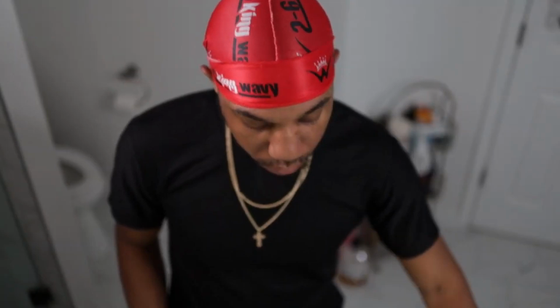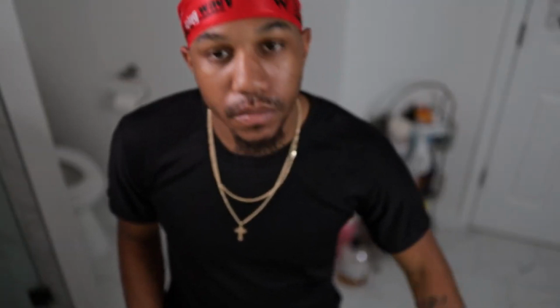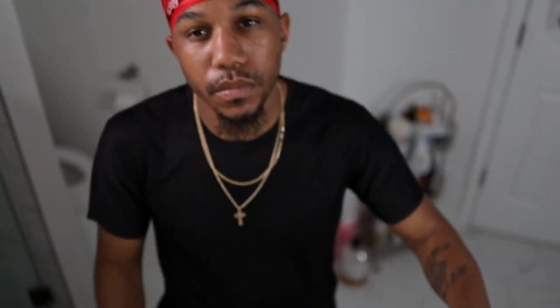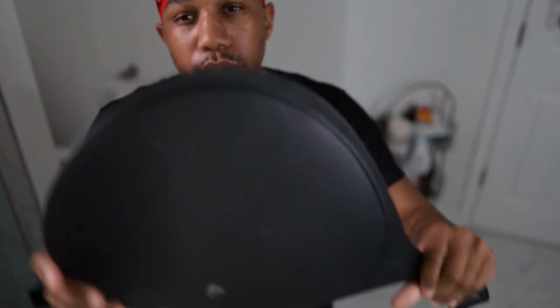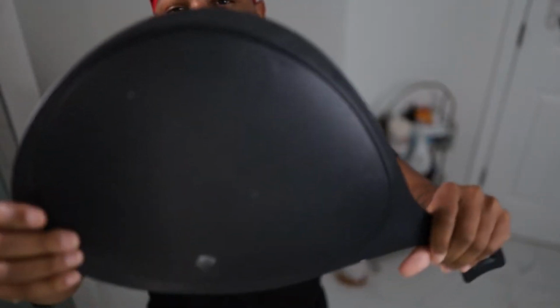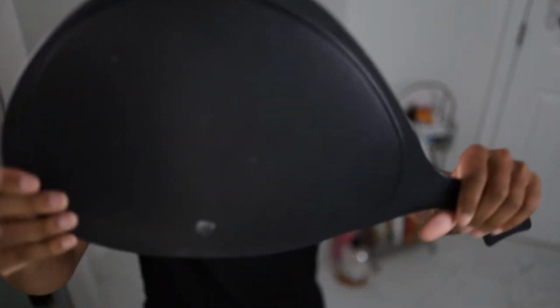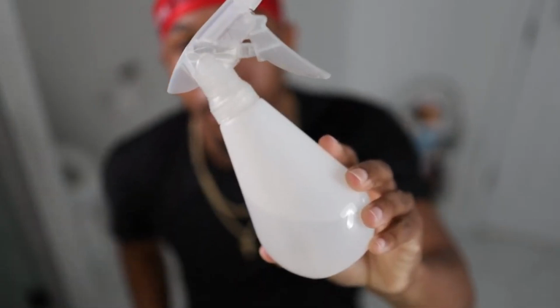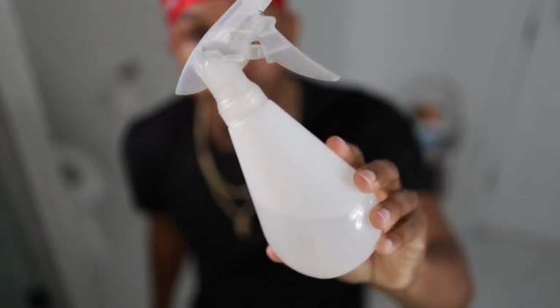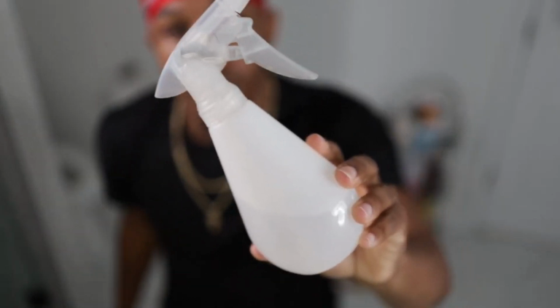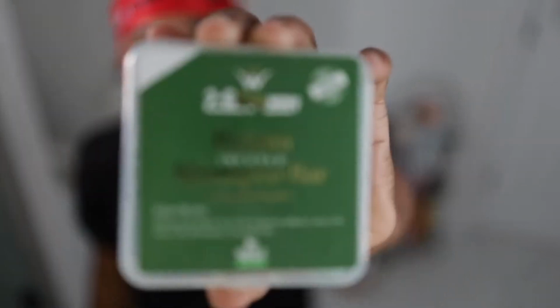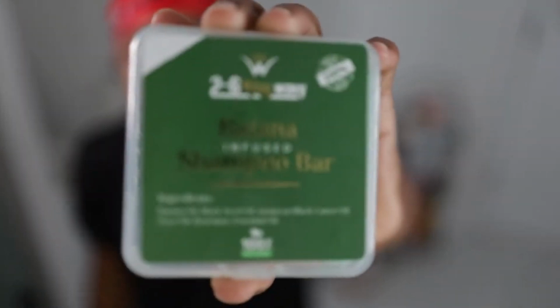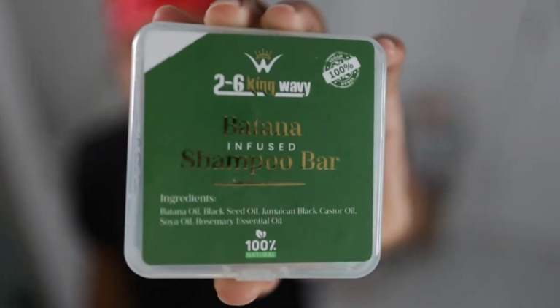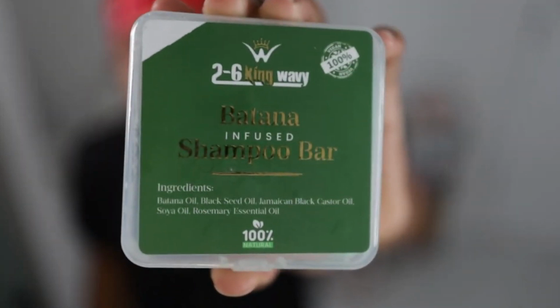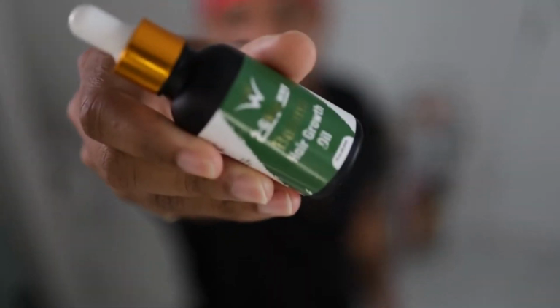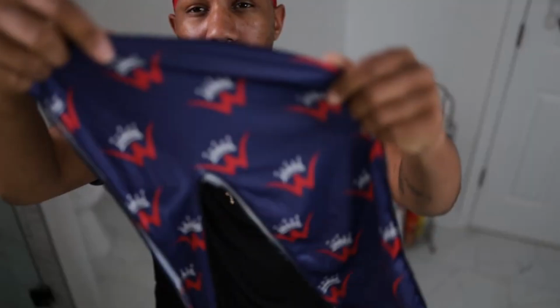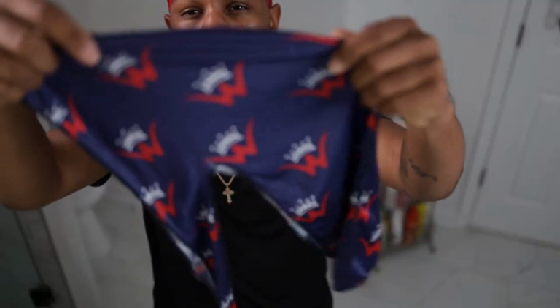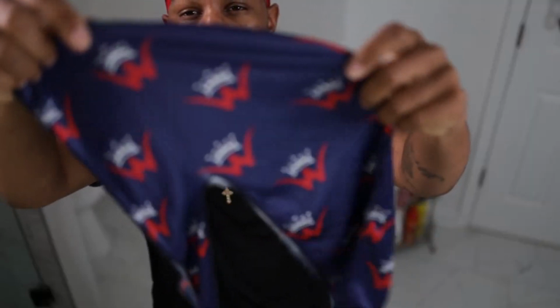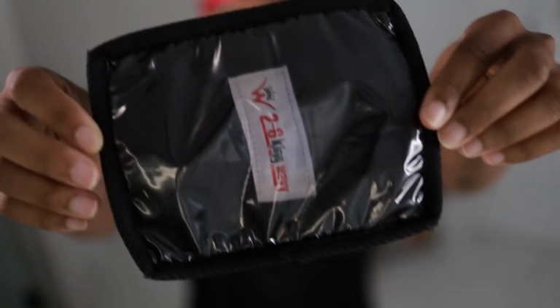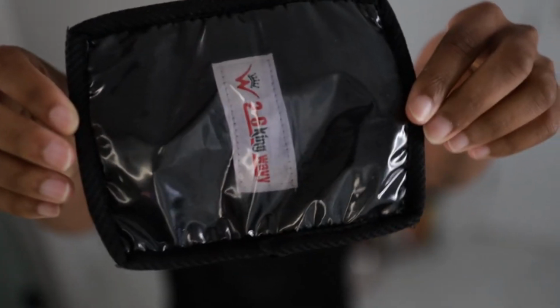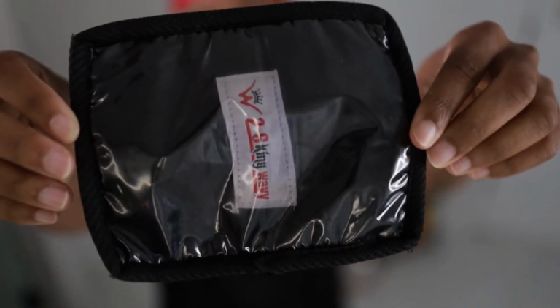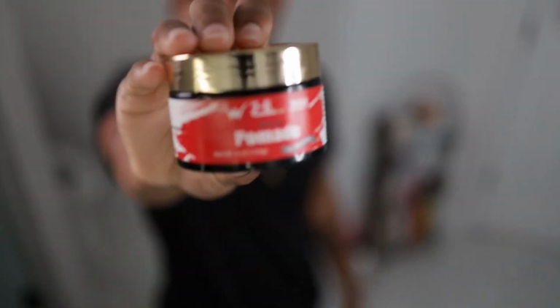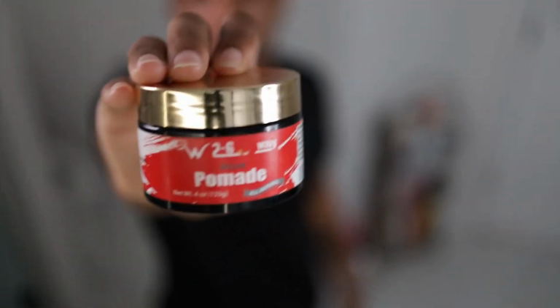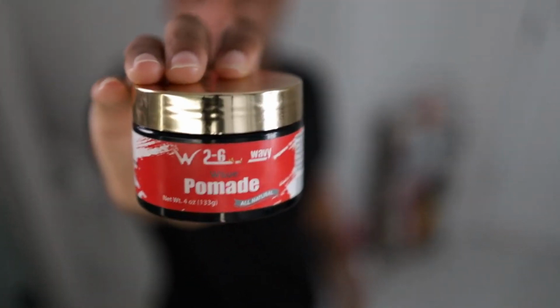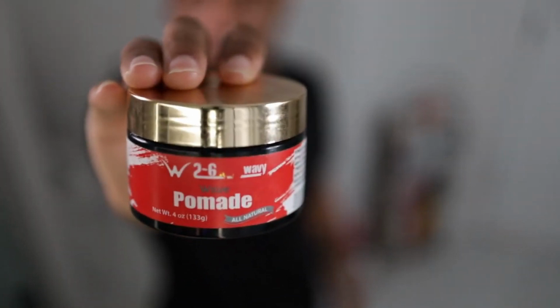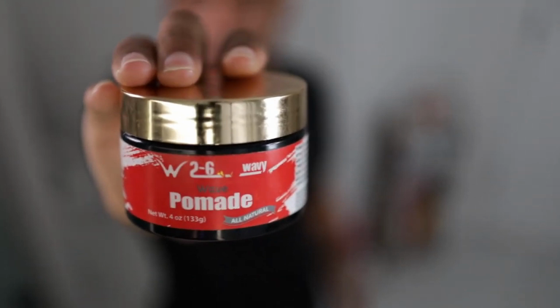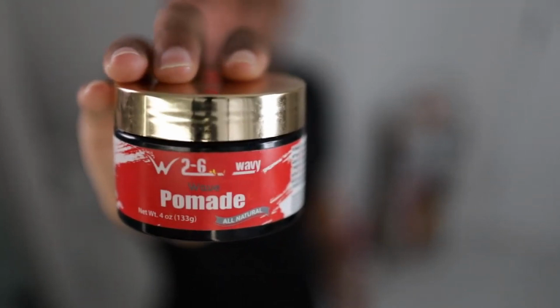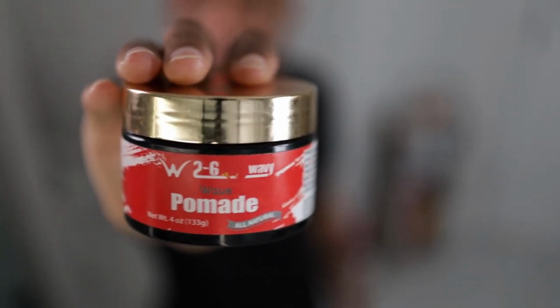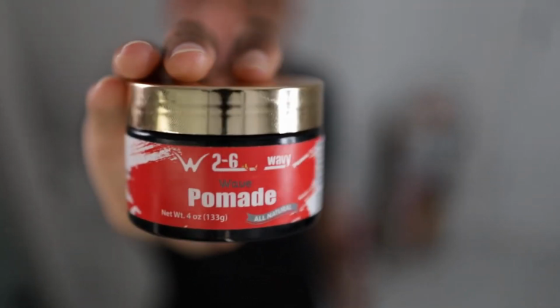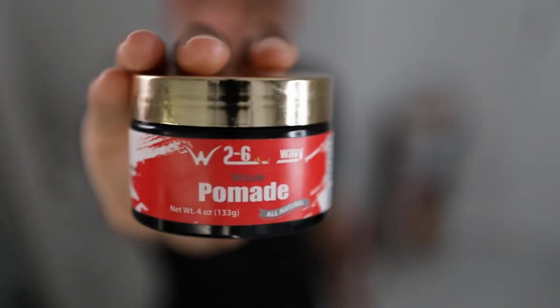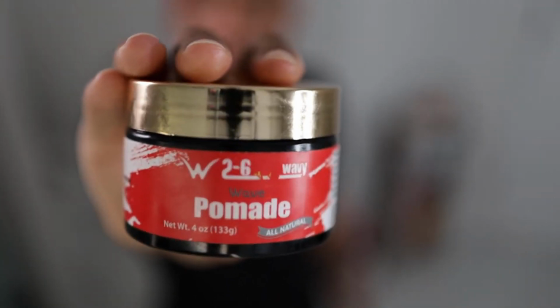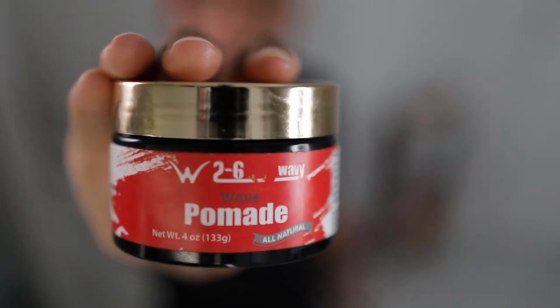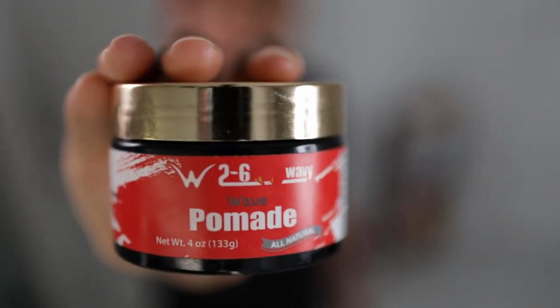Items I'll be using: a mirror, water spray bottle, shampoo bar, hair growth oil, silk do-rag, lay down pad, and pomade. You can find these items listed below in the description box.